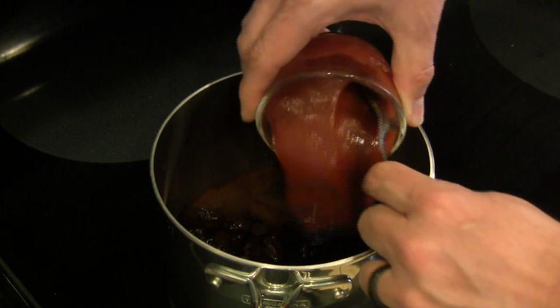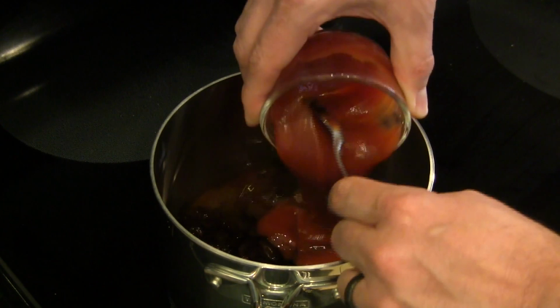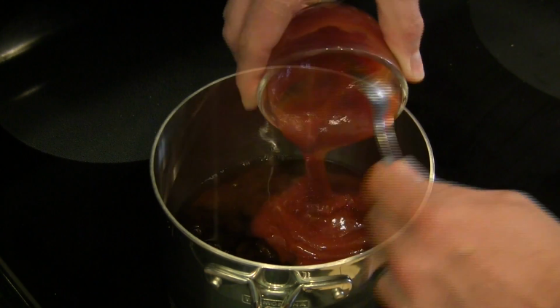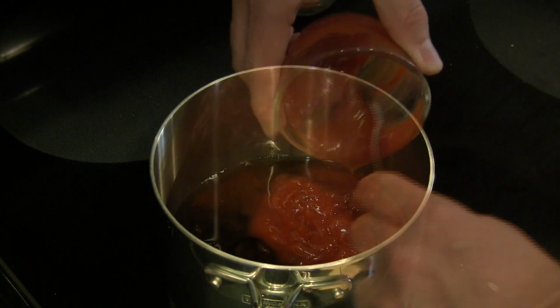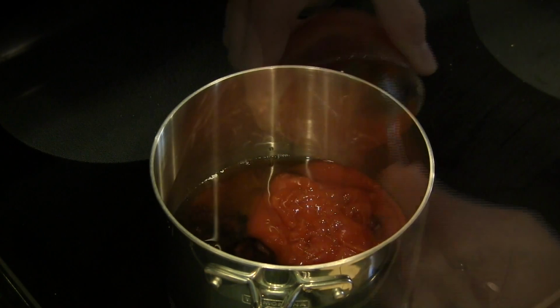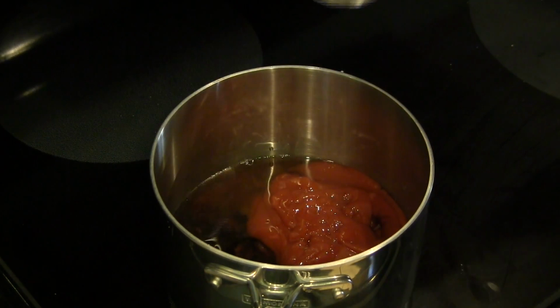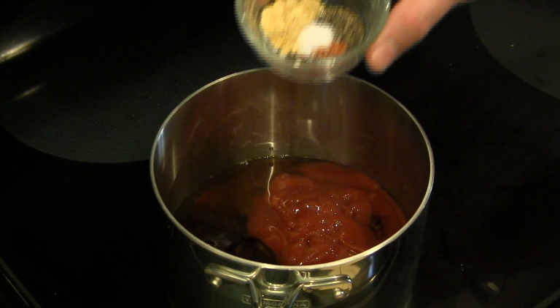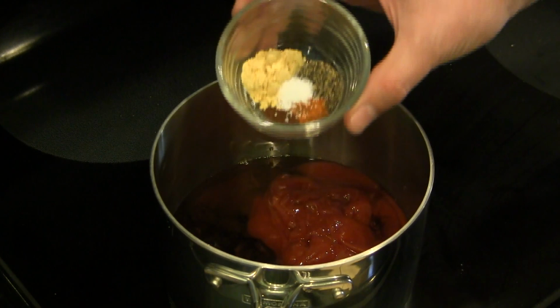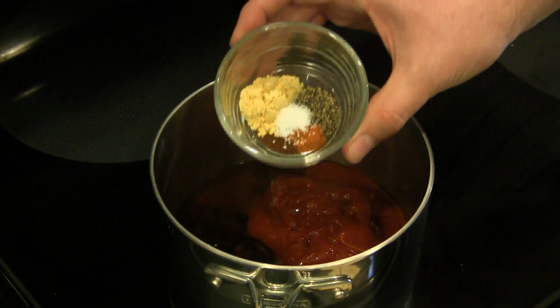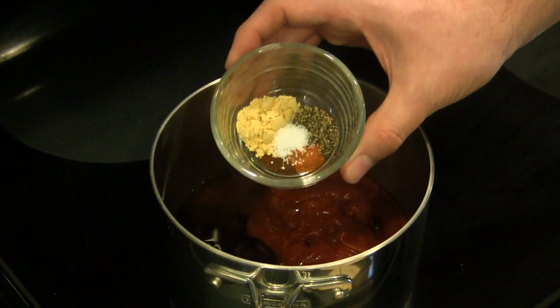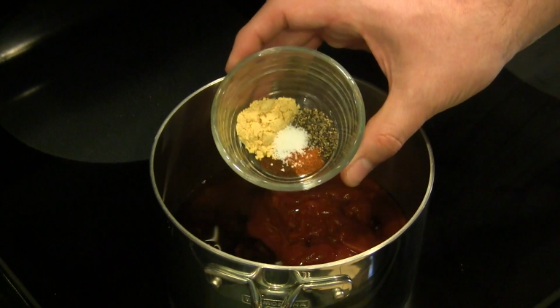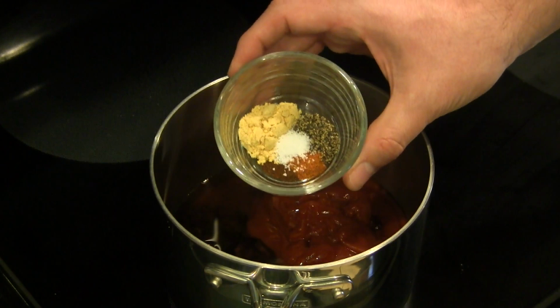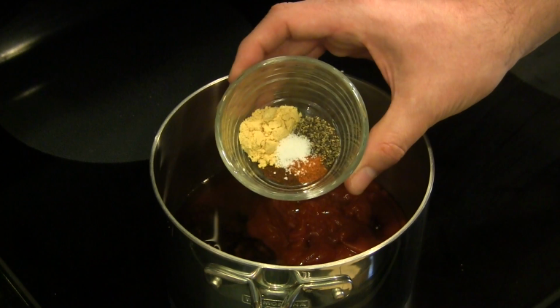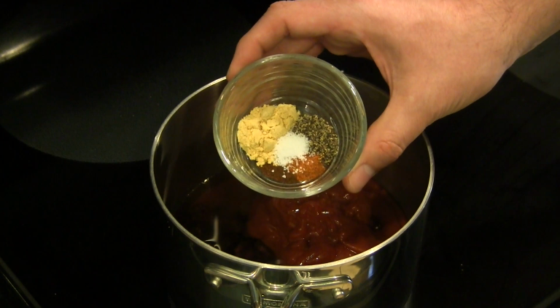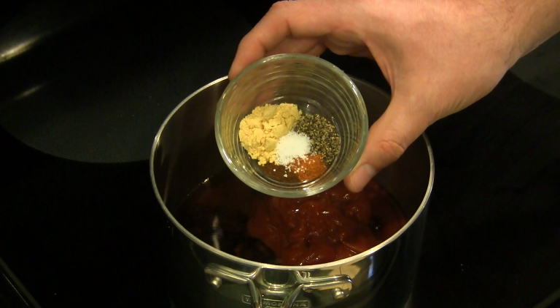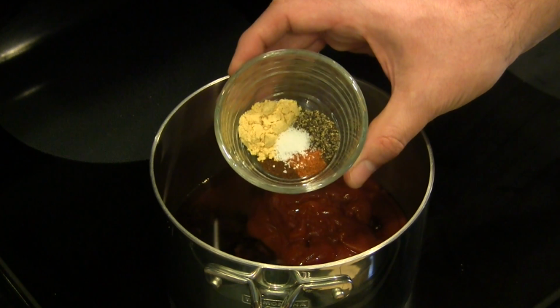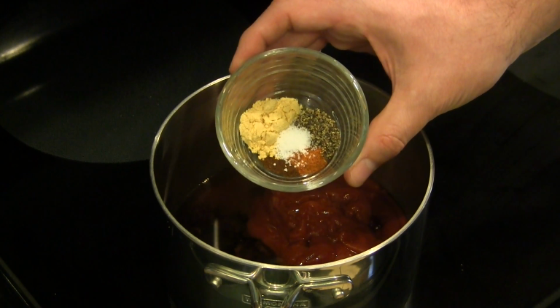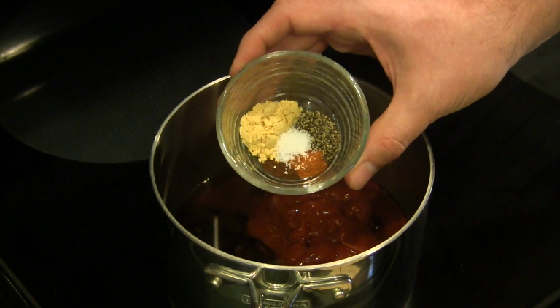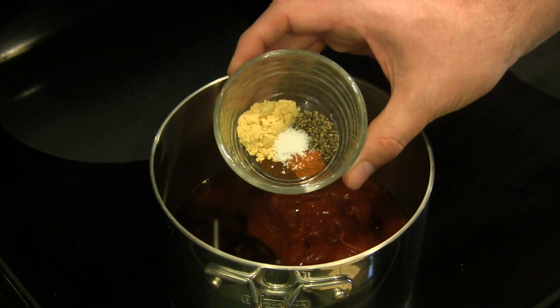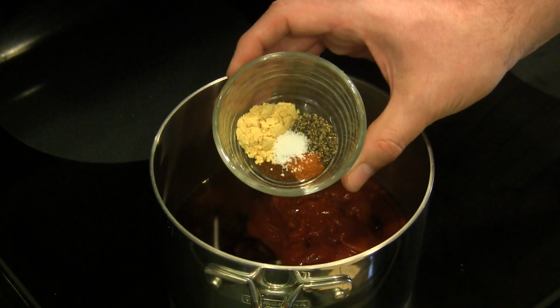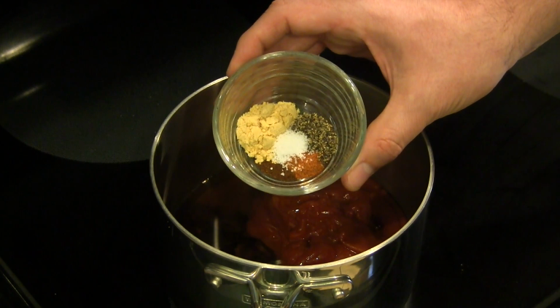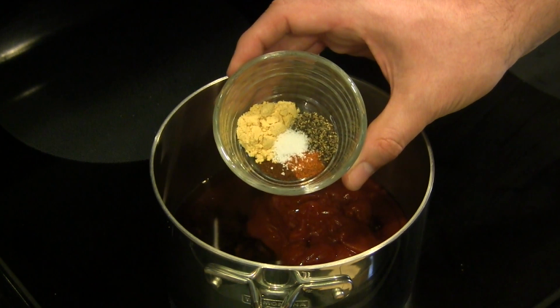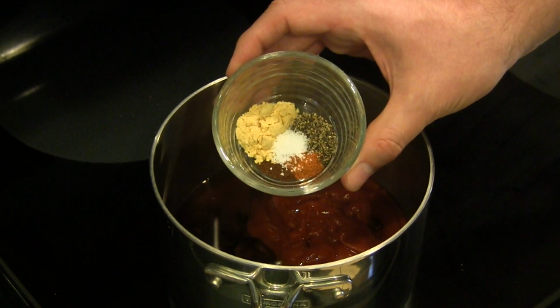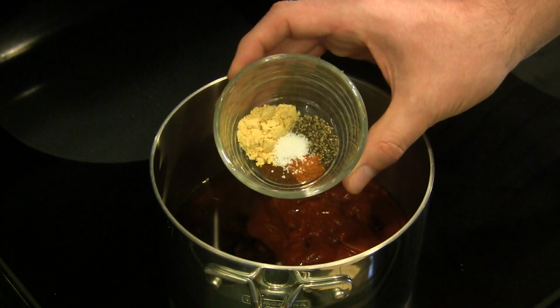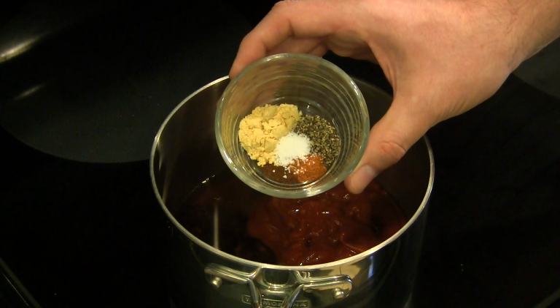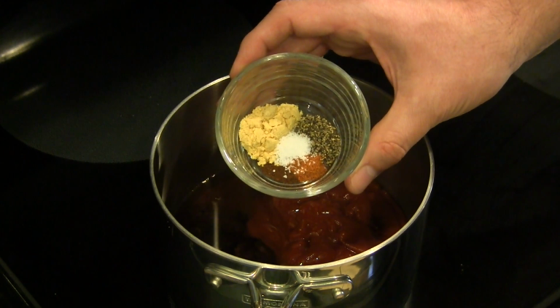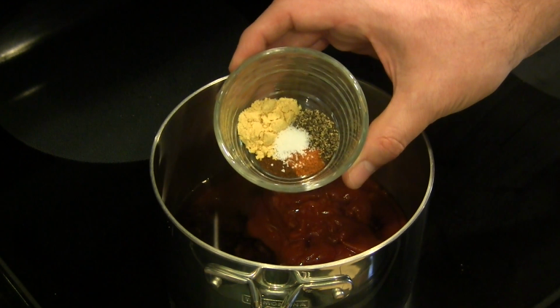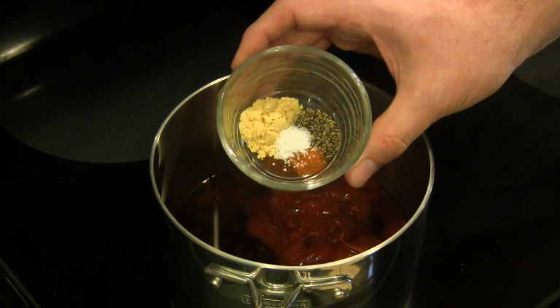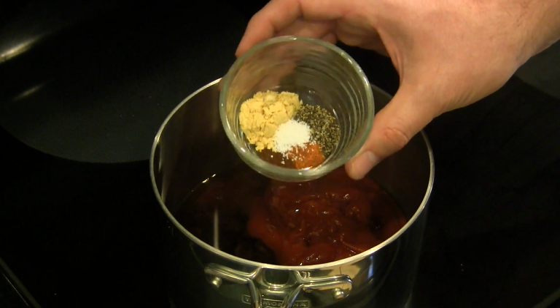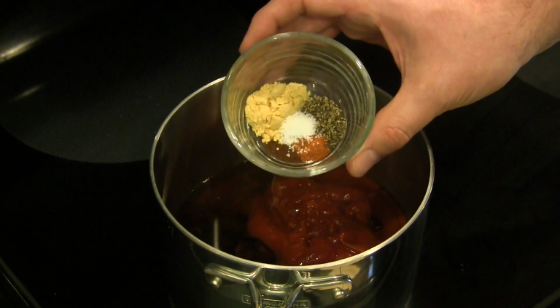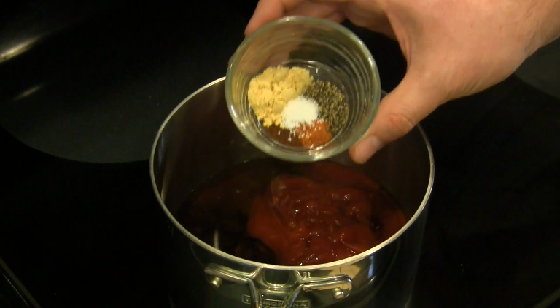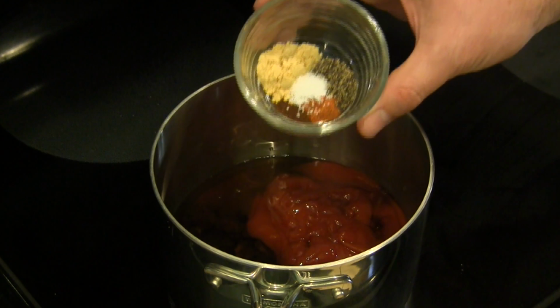For our spices we've got some dry mustard, a pinch of cloves, a little bit of cayenne pepper, and some salt and pepper.